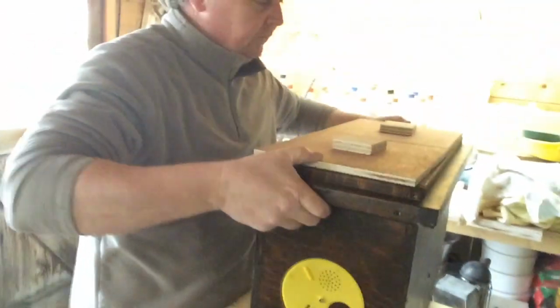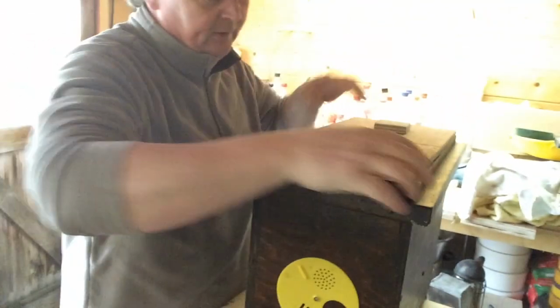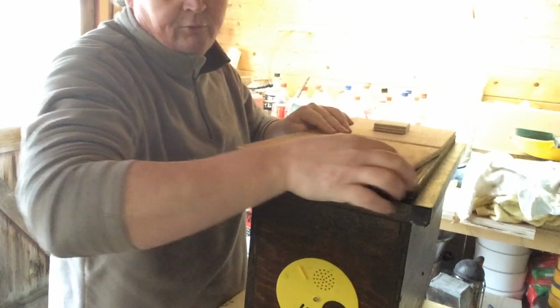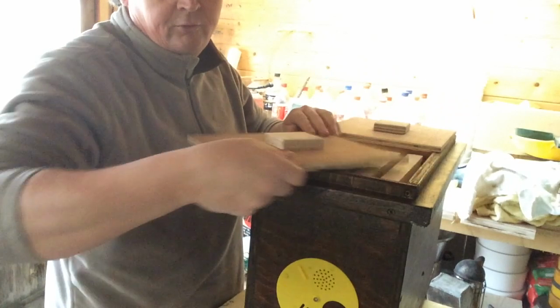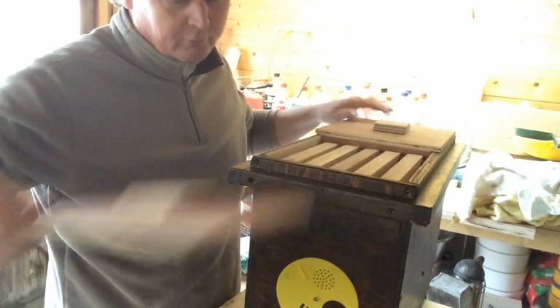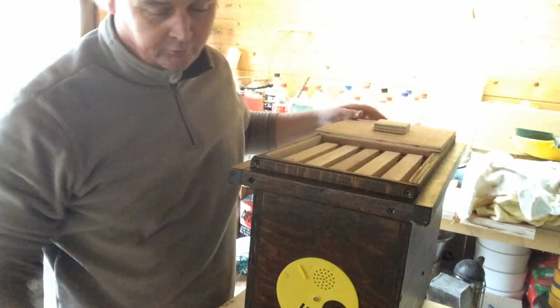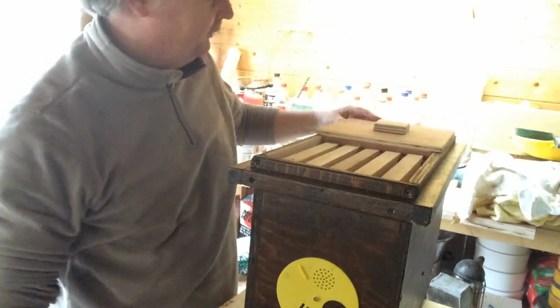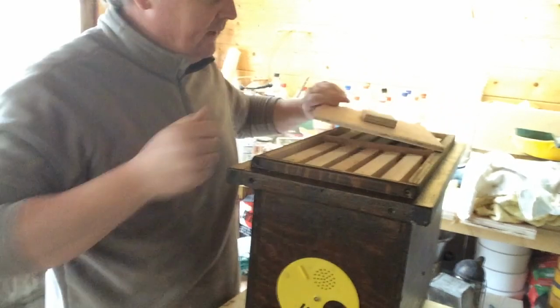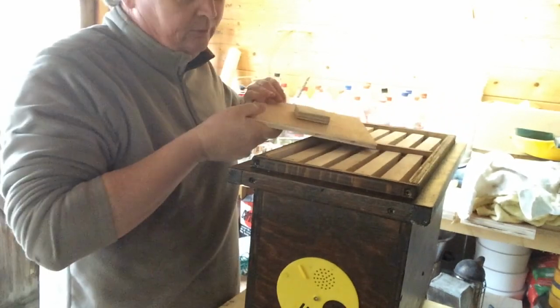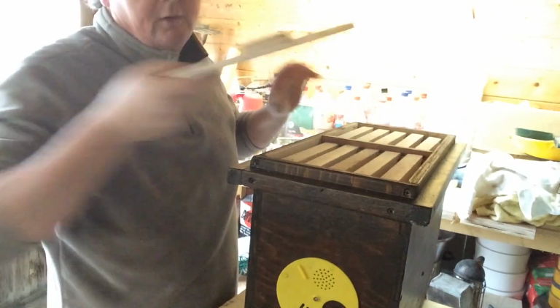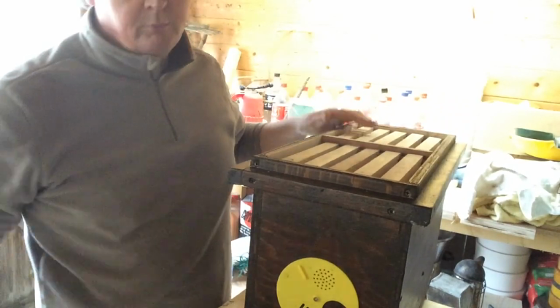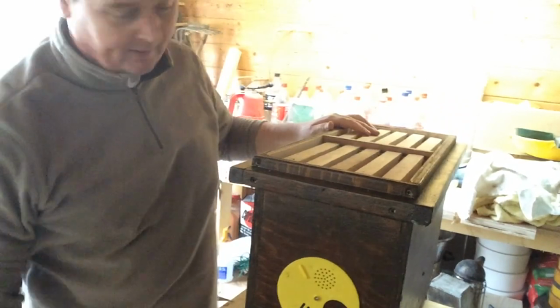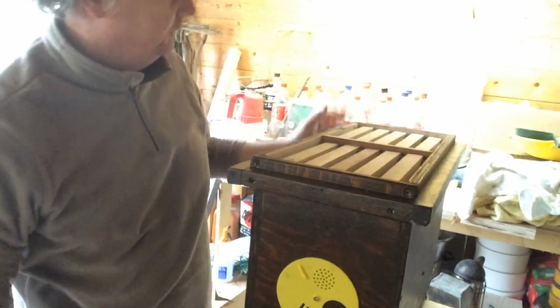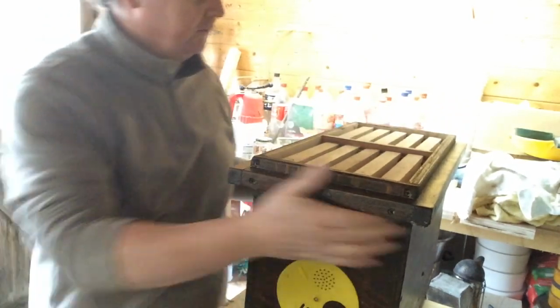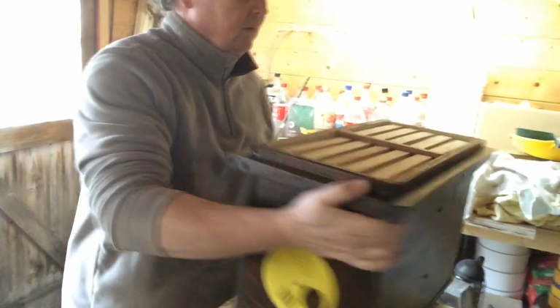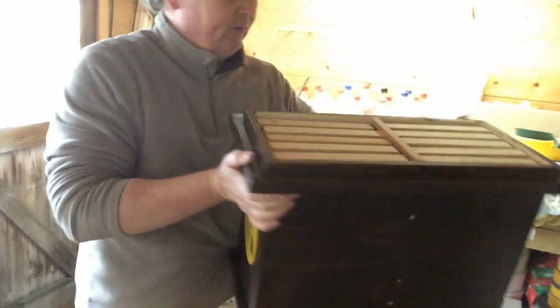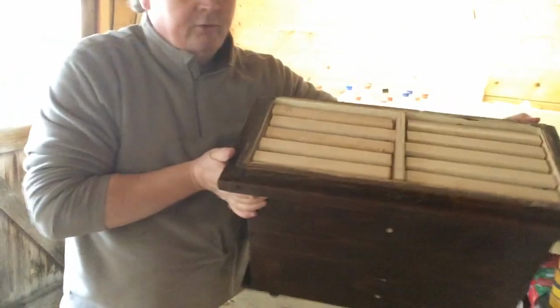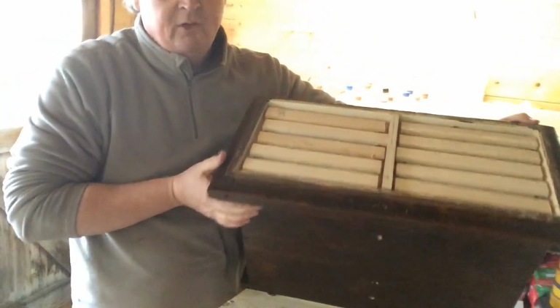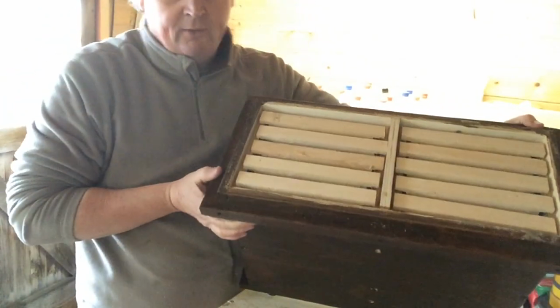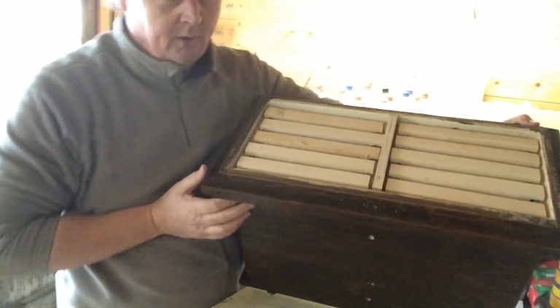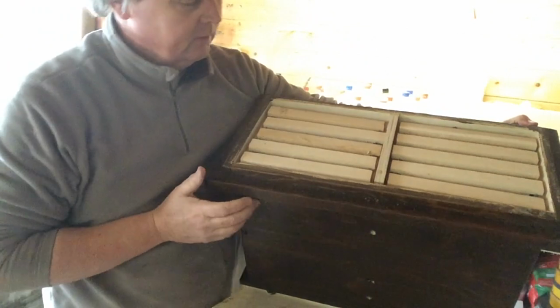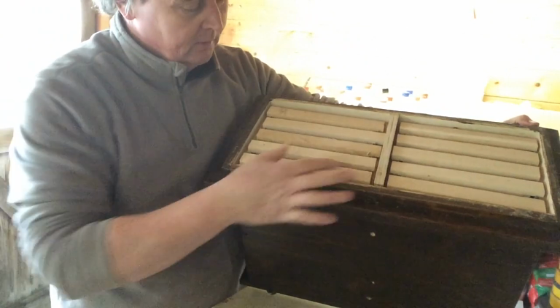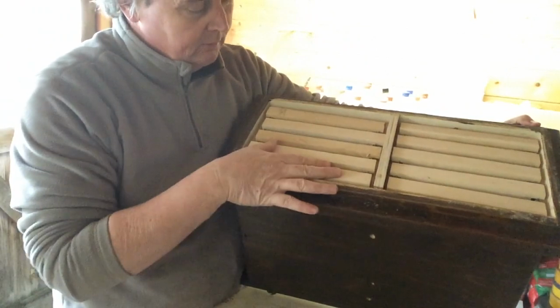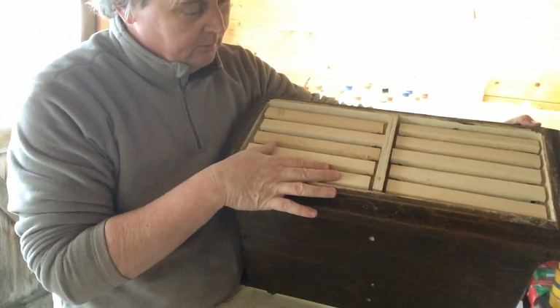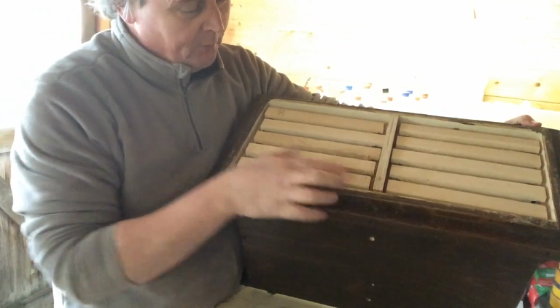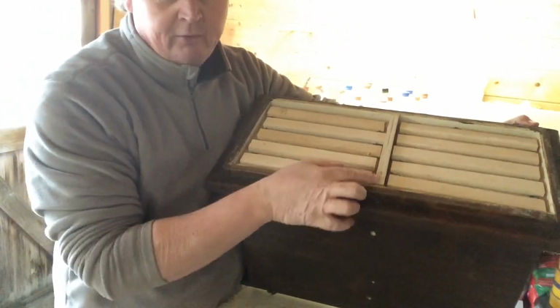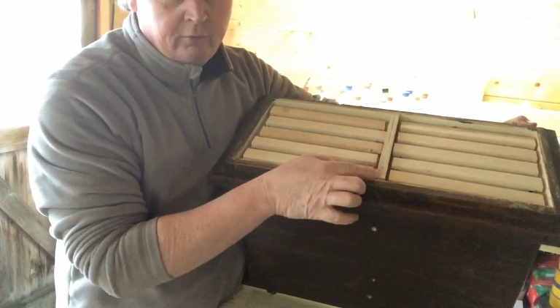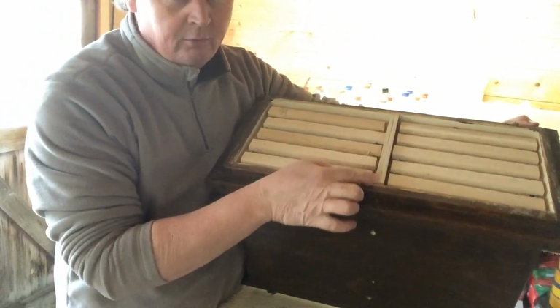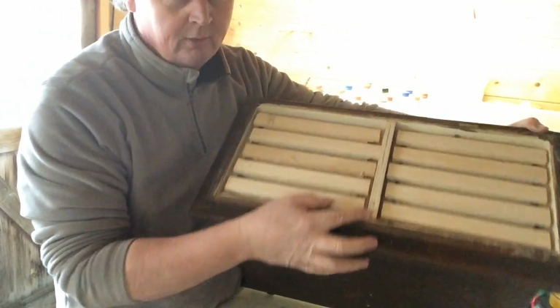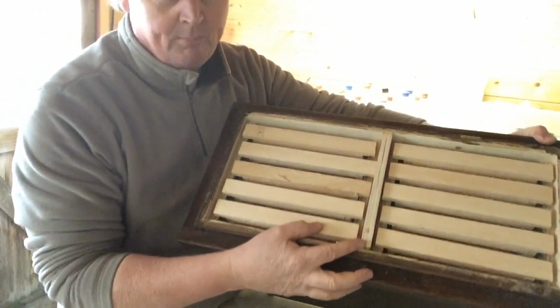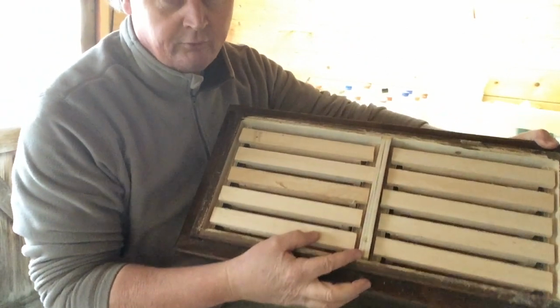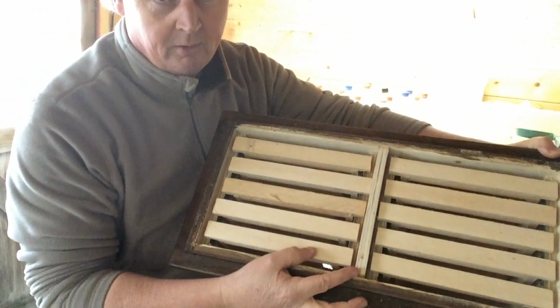The thing here is to use your resources wisely and use what you have. What I've done is divide my nuke box into two, with a partition down the middle.